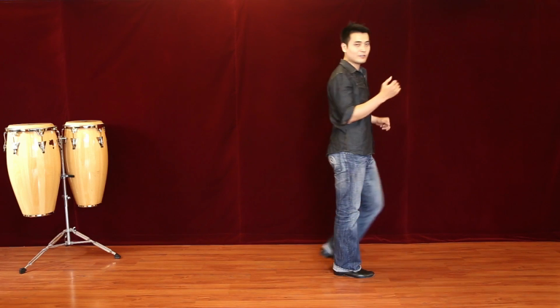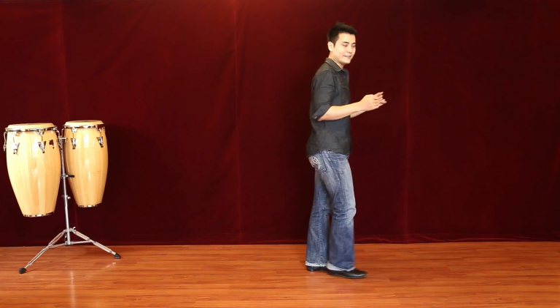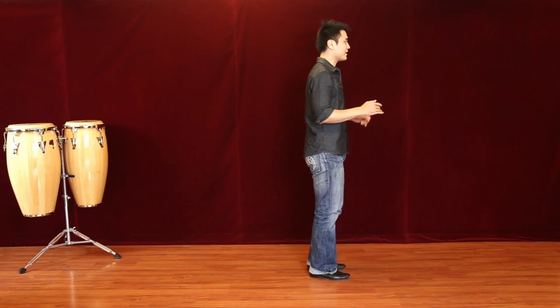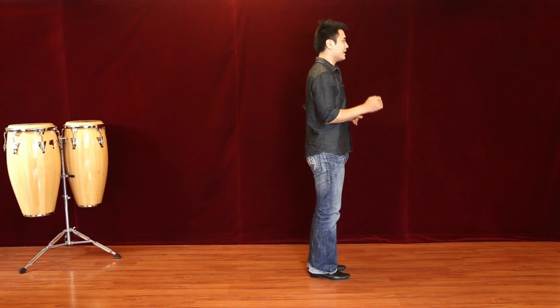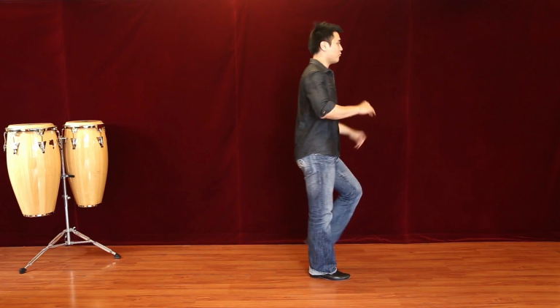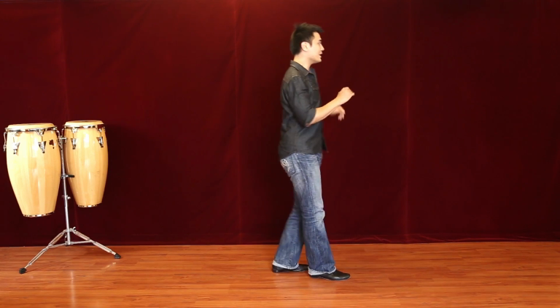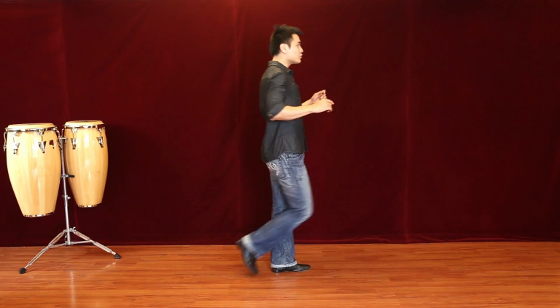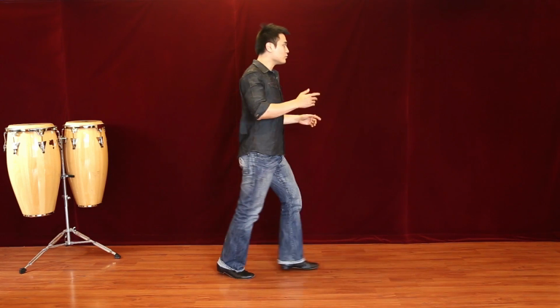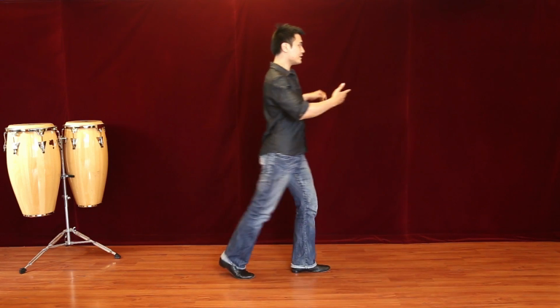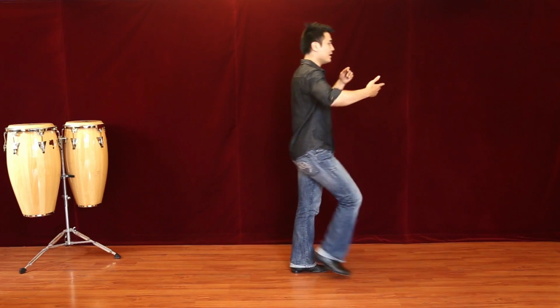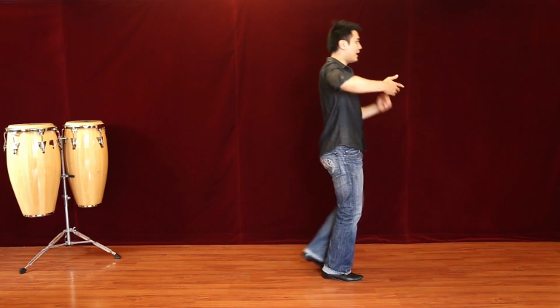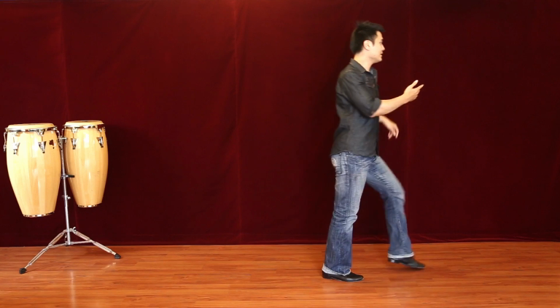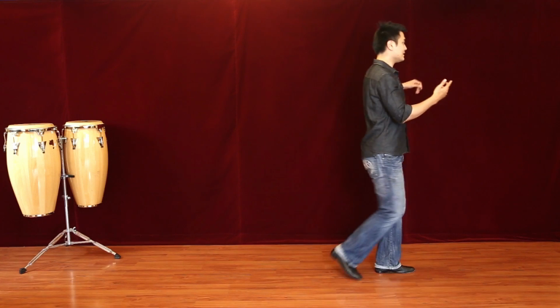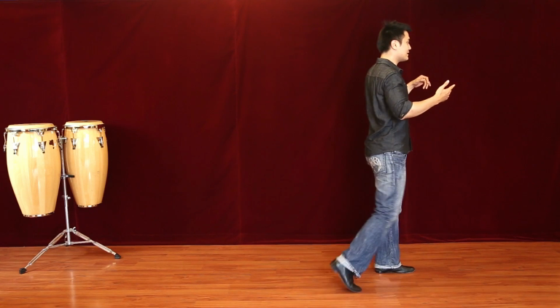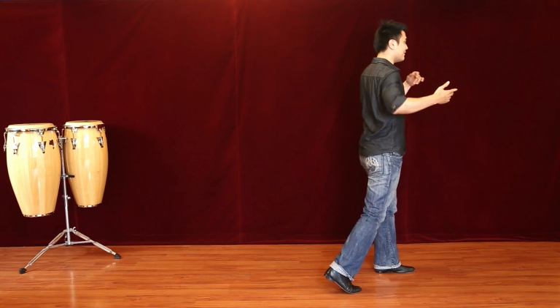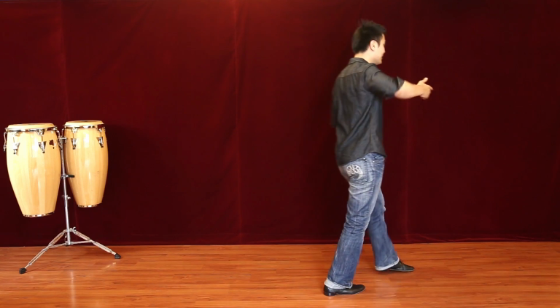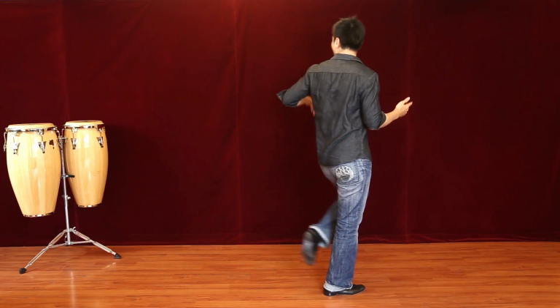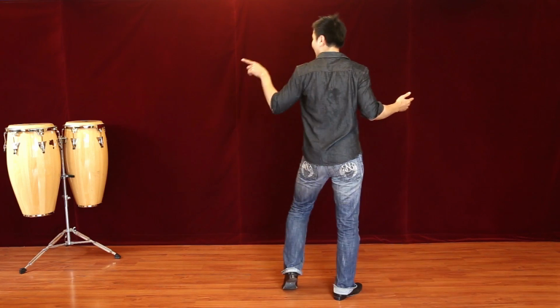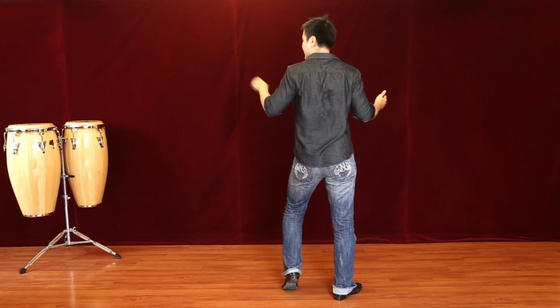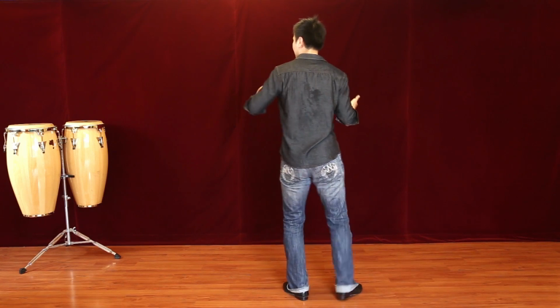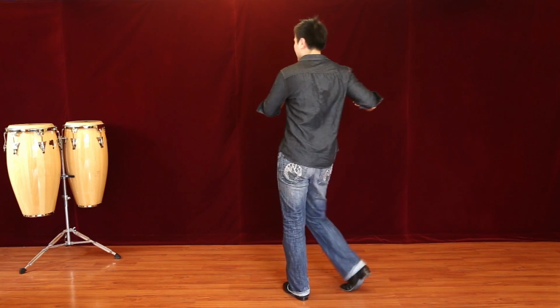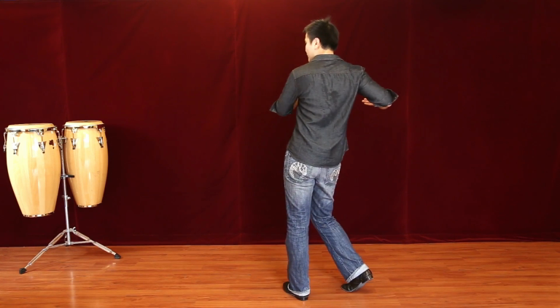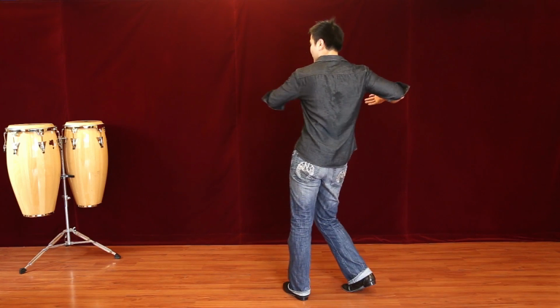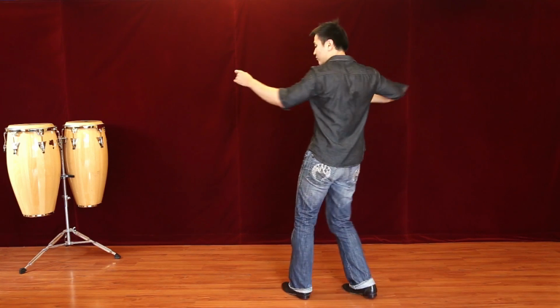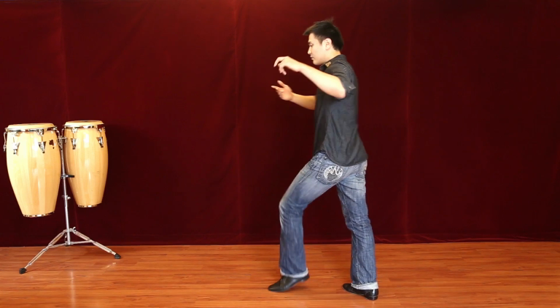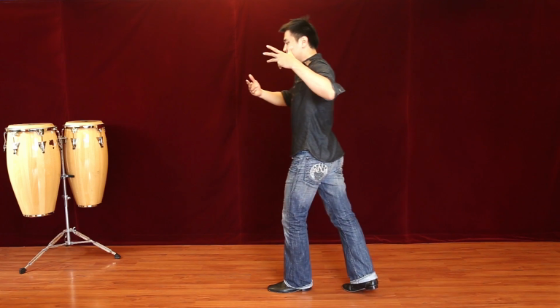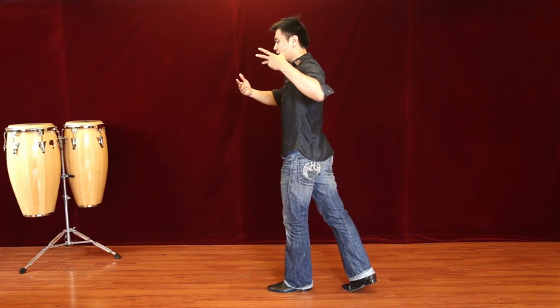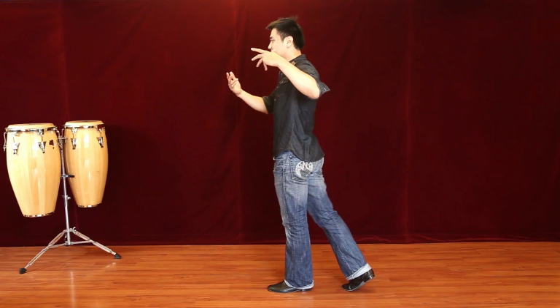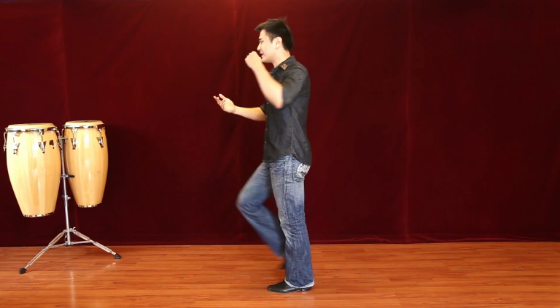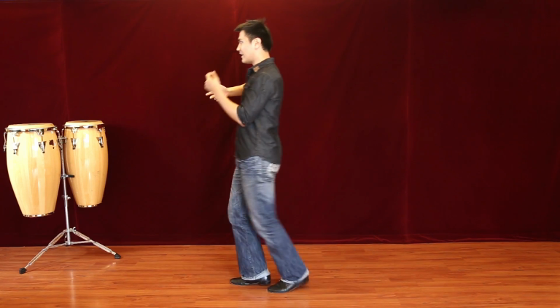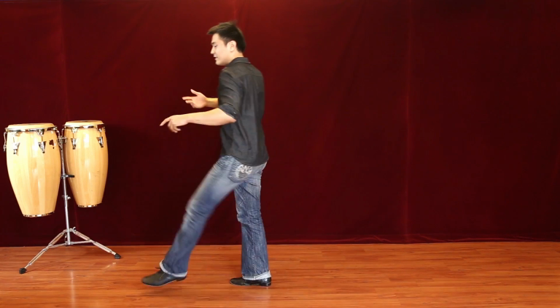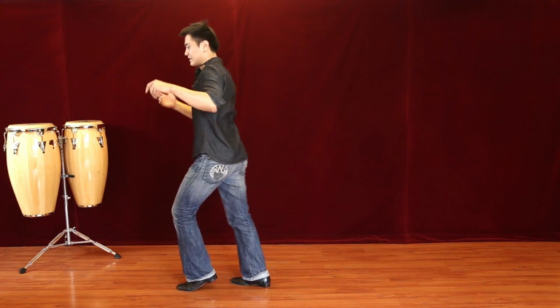On 2, don't turn your body yet, but point your toe that way because you're traveling in that direction. On 3, turn back — now you have the lady this way. Back to the basic: 5, 6, 7. On 1, look that direction. On 2, point the toe. On 3, turn and come back. 5, 6, 7.